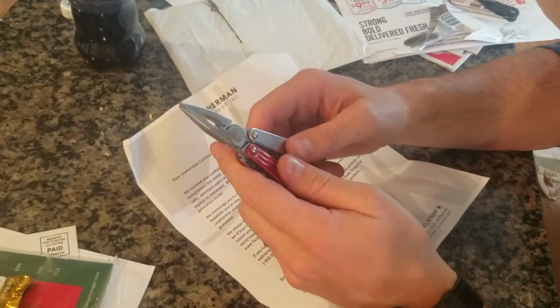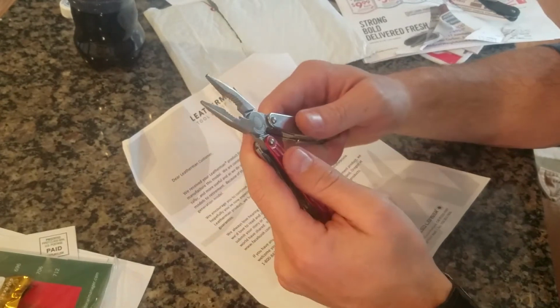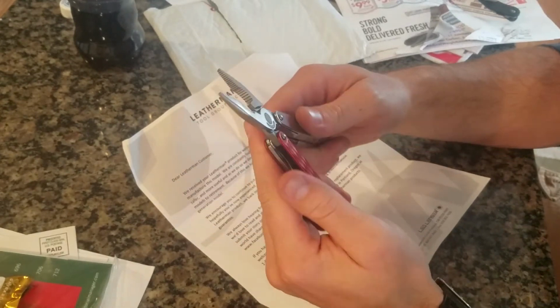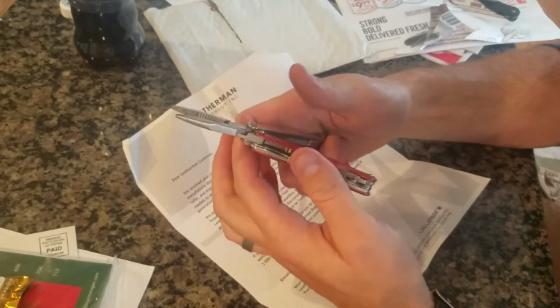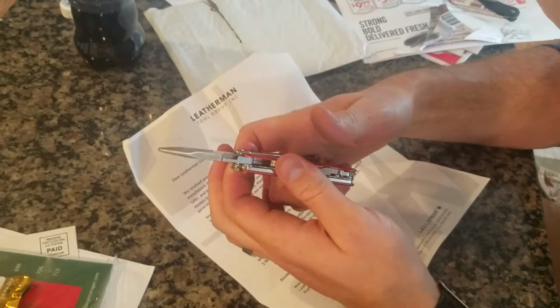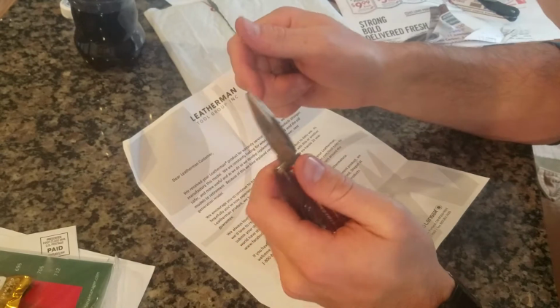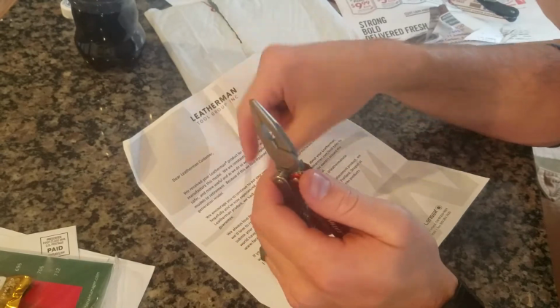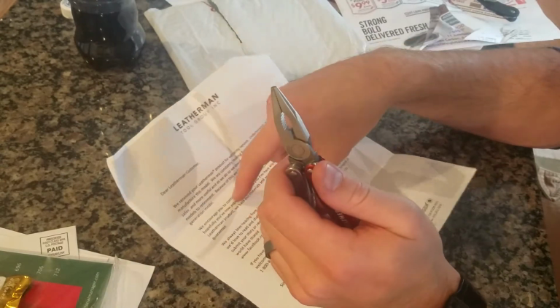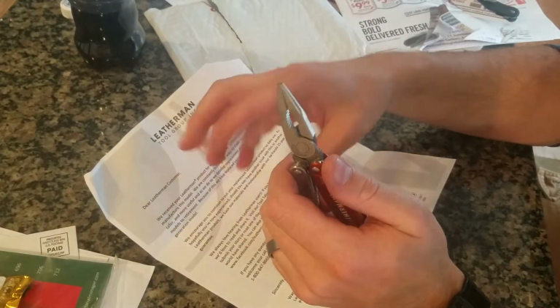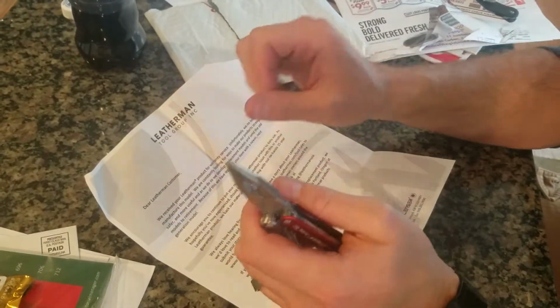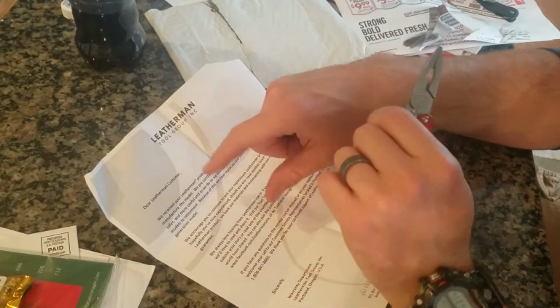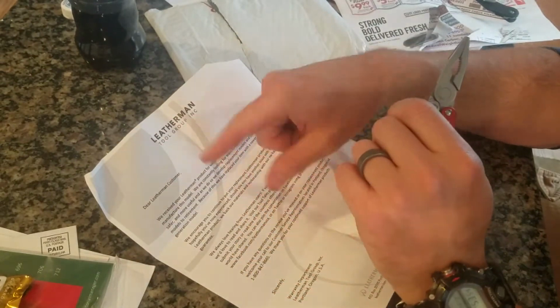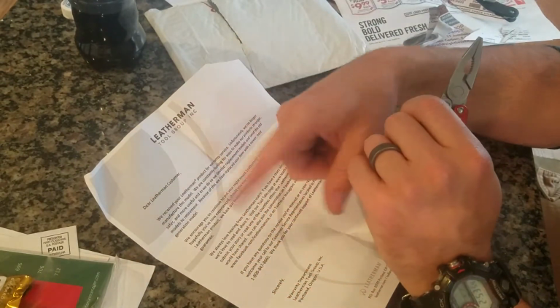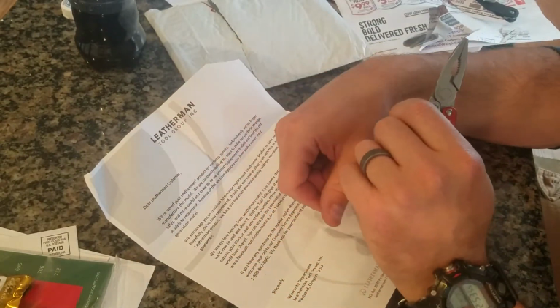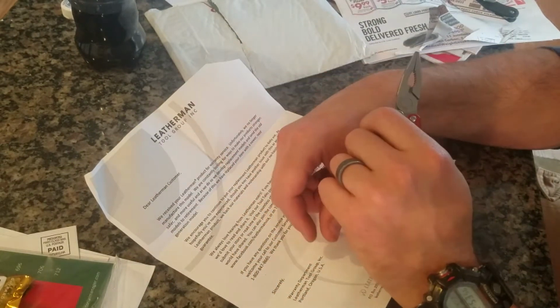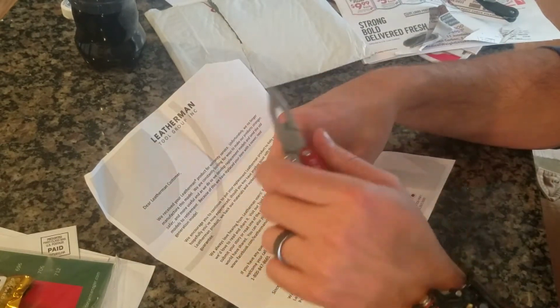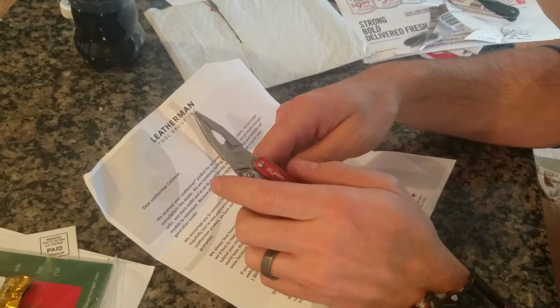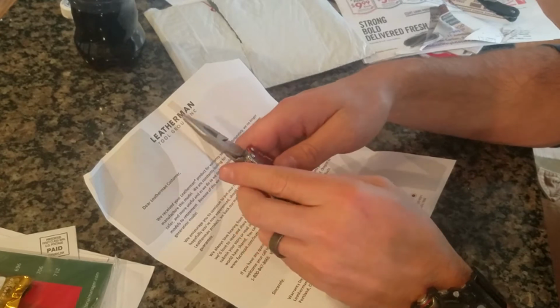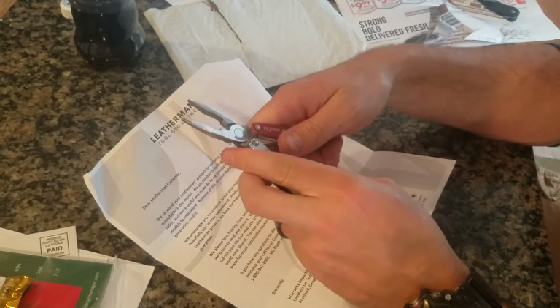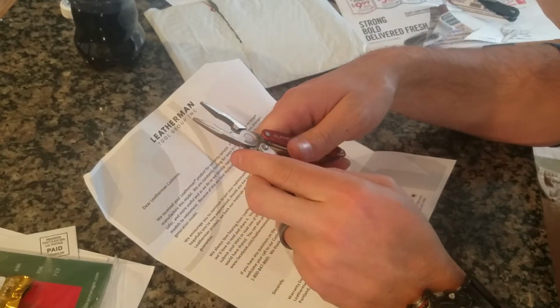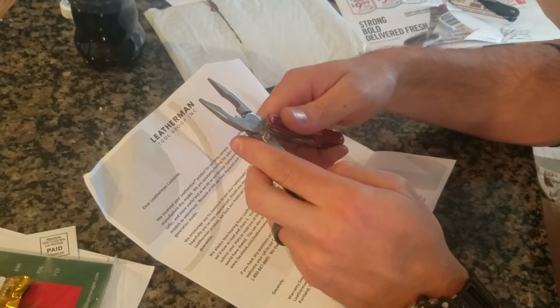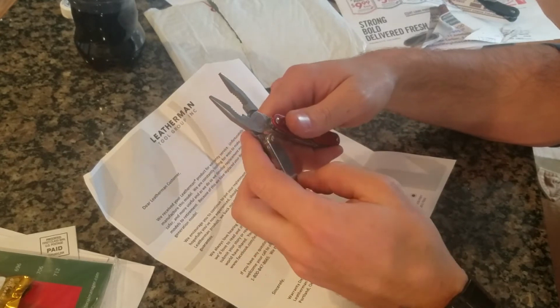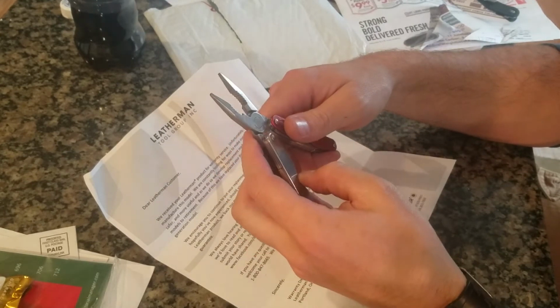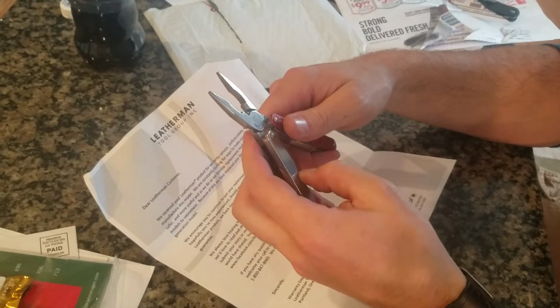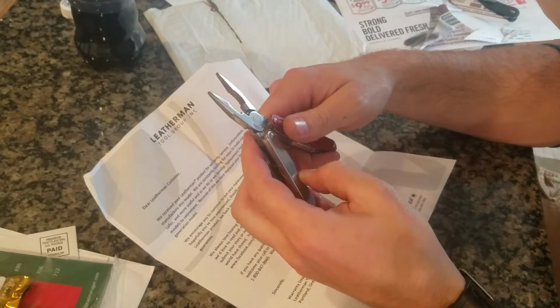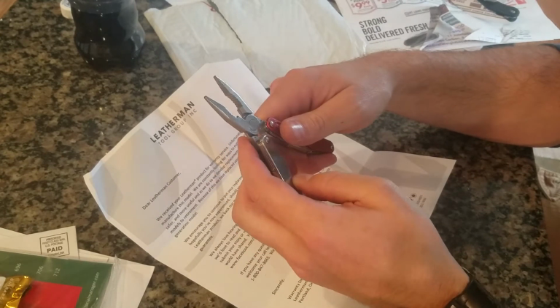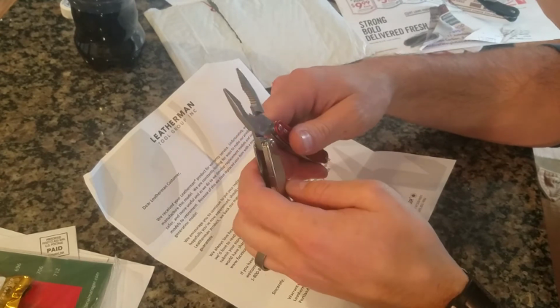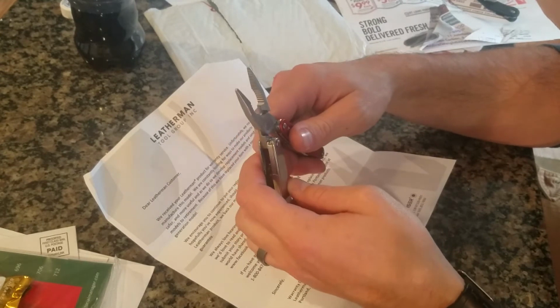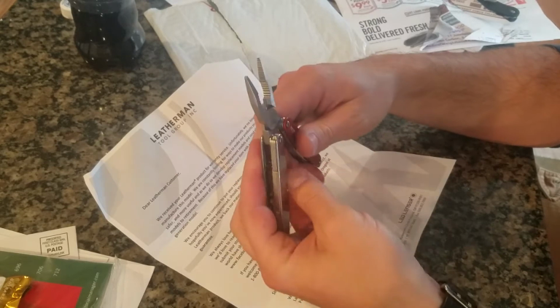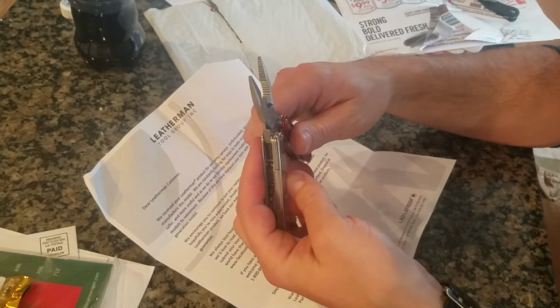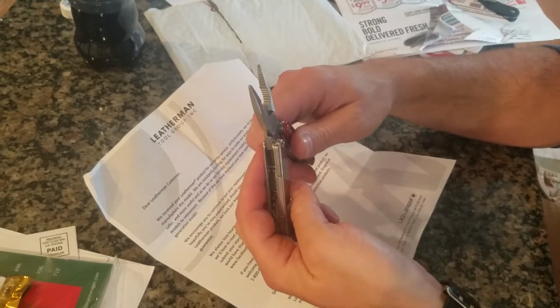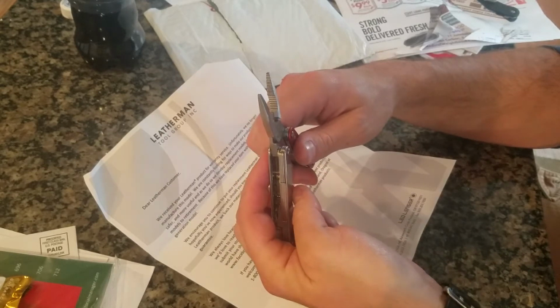So I went on to the Leatherman website, printed out the little form they want you to fill out, and sent it in to them. This was about maybe two and a half weeks ago.